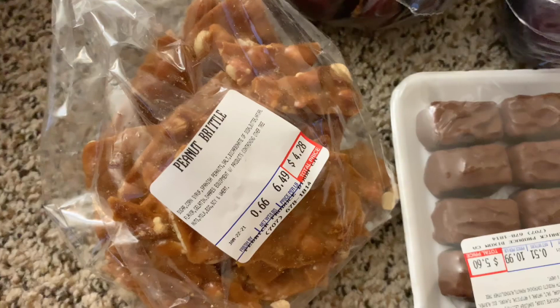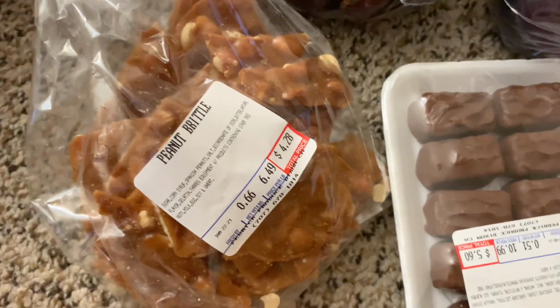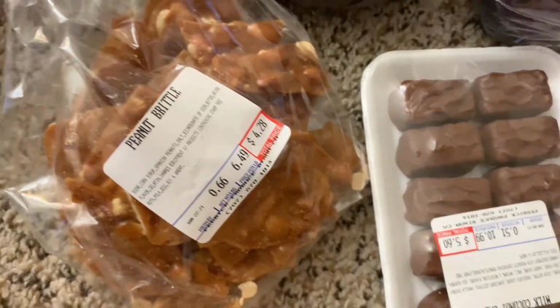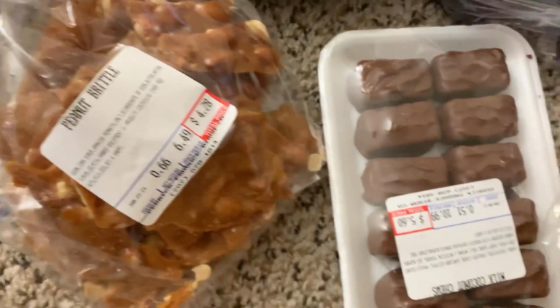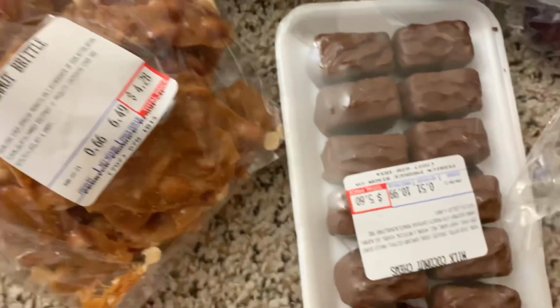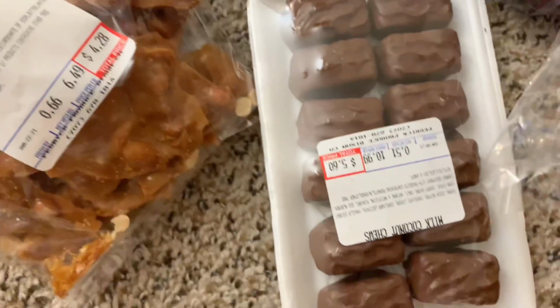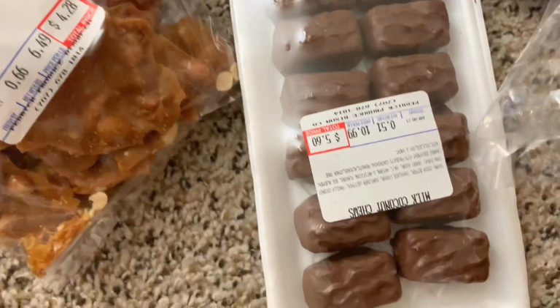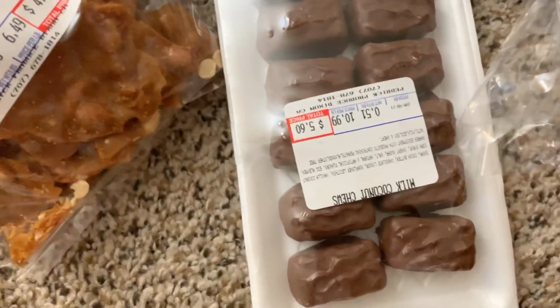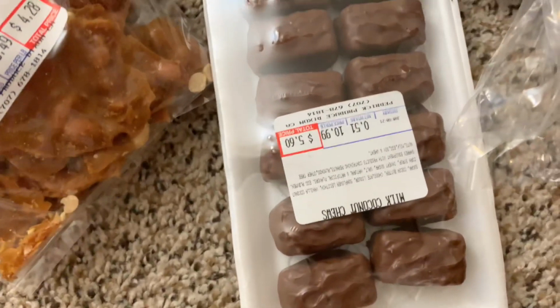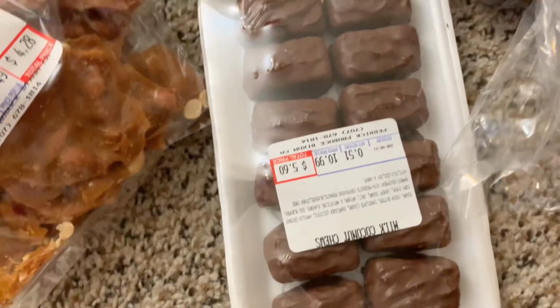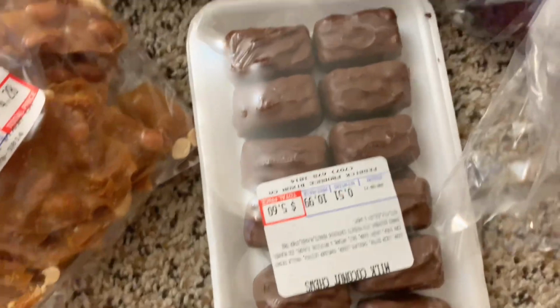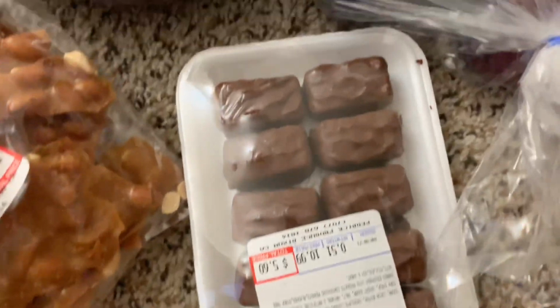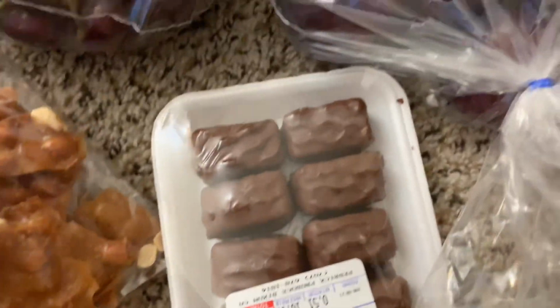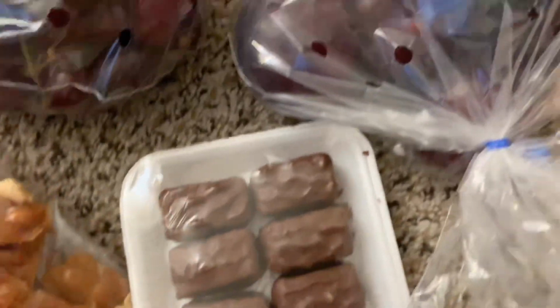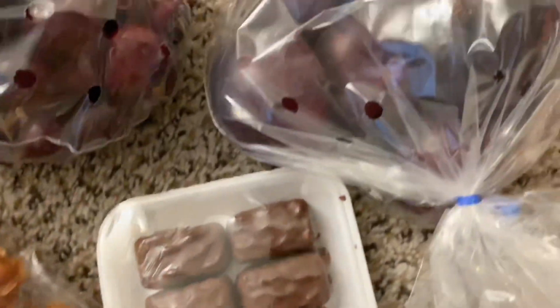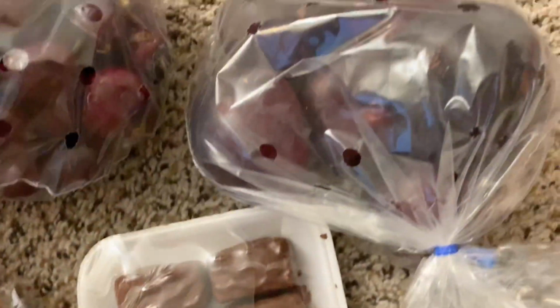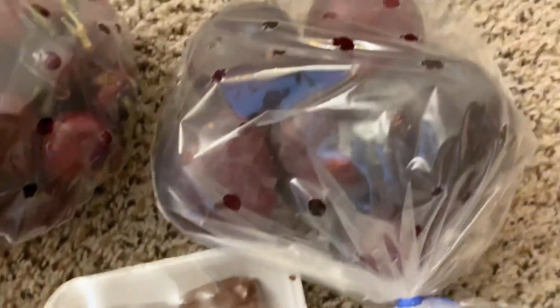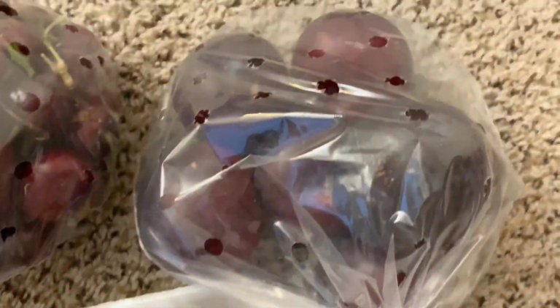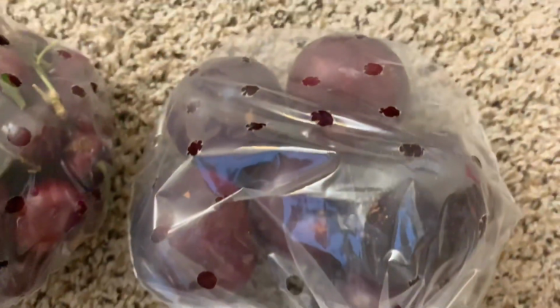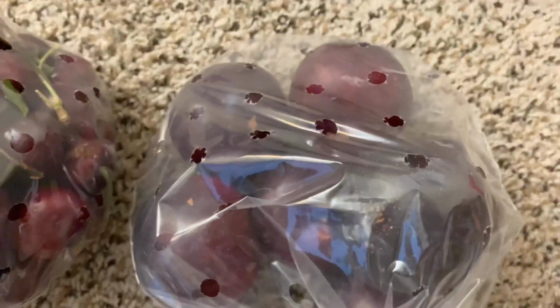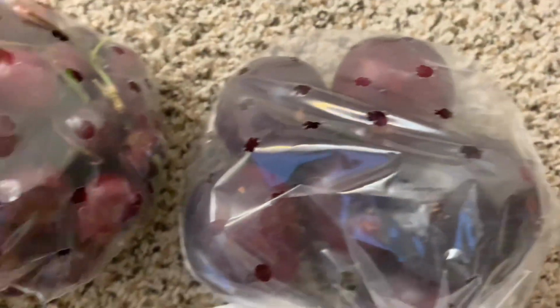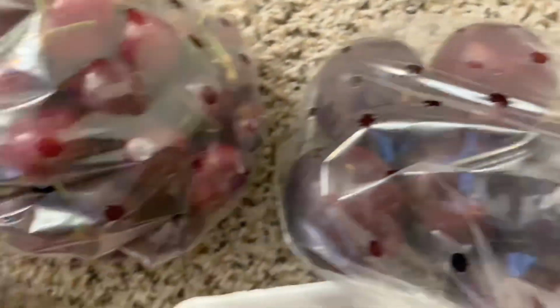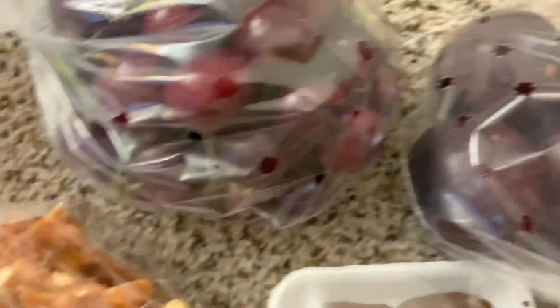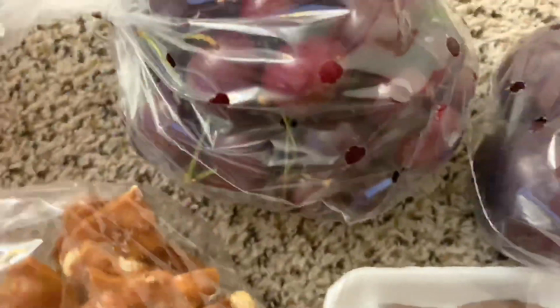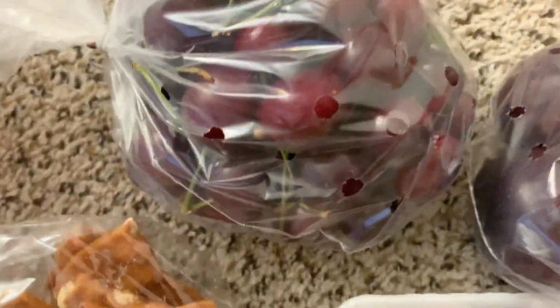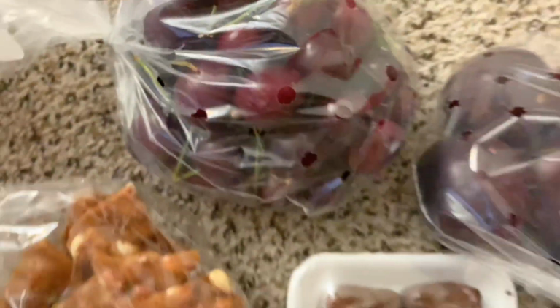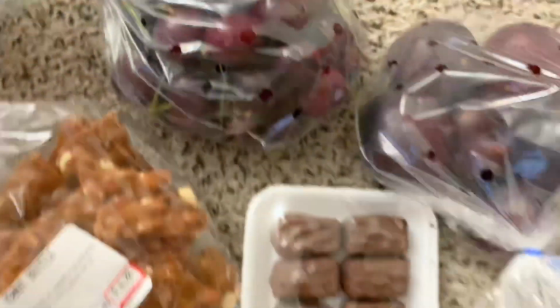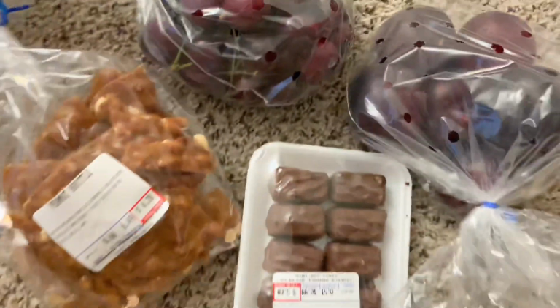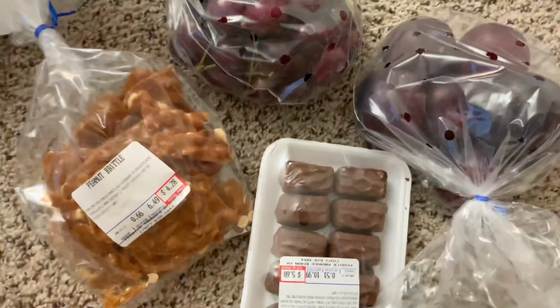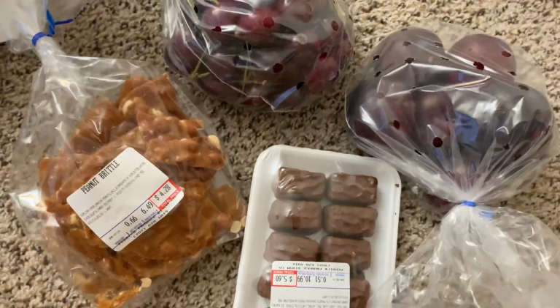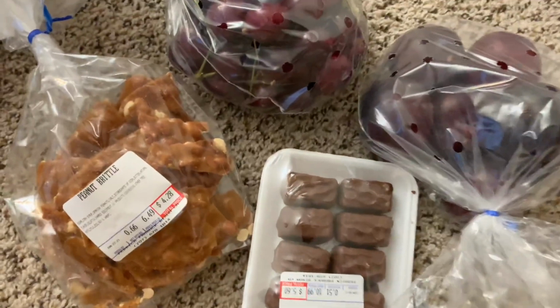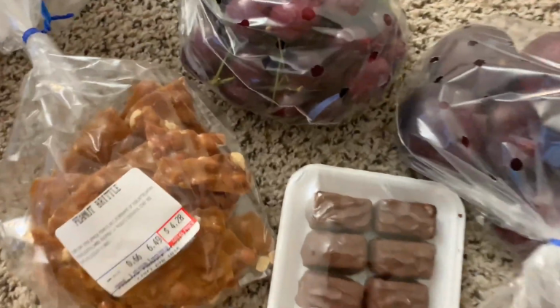I ended up getting some peanut brittle, some milk coconut chocolate, some cherries, and some plums. These fruits were very delicious and very sweet.